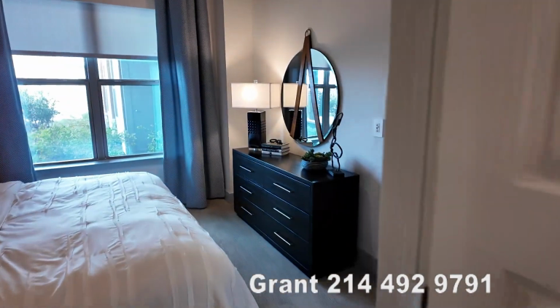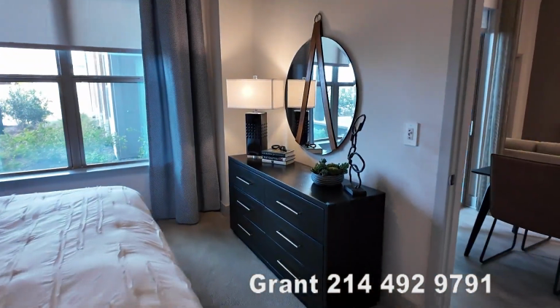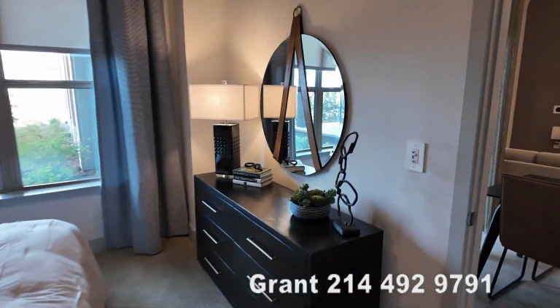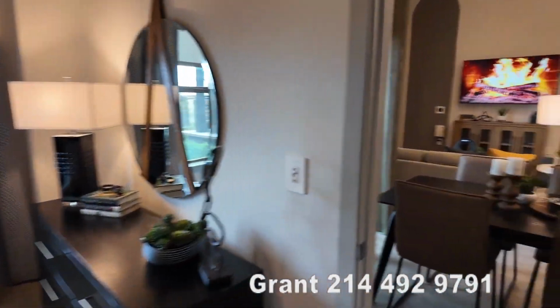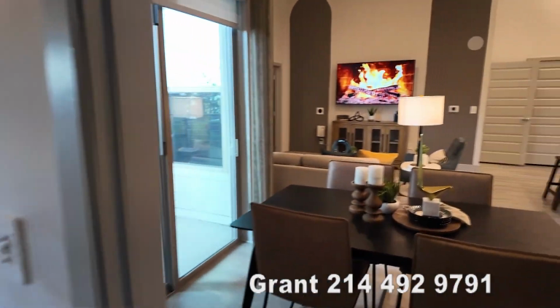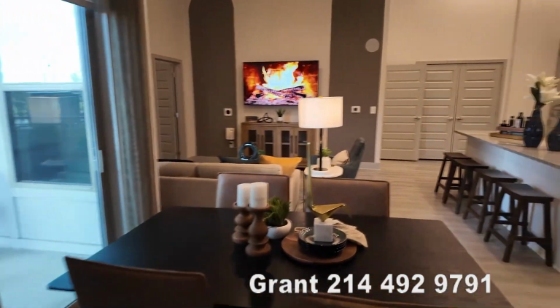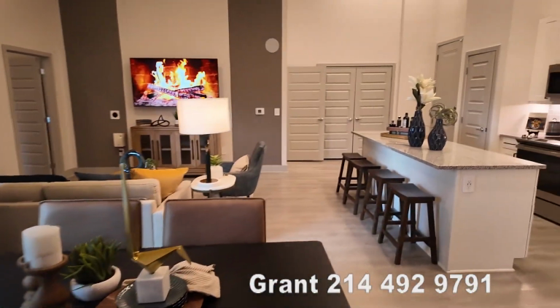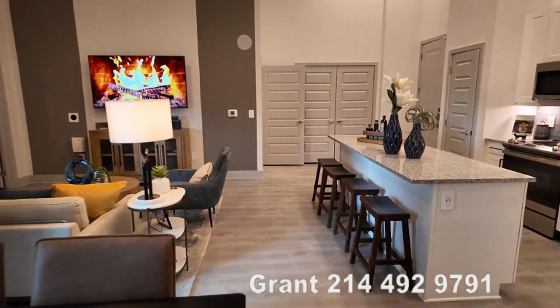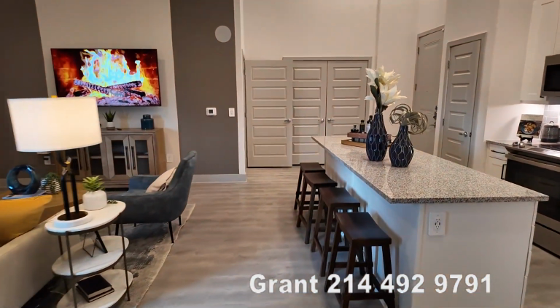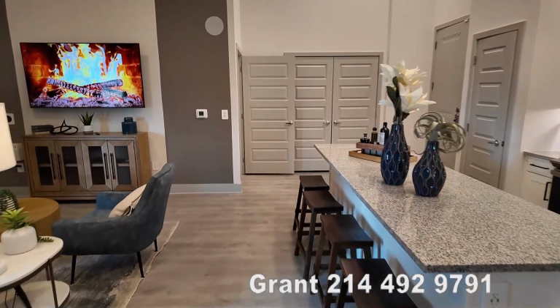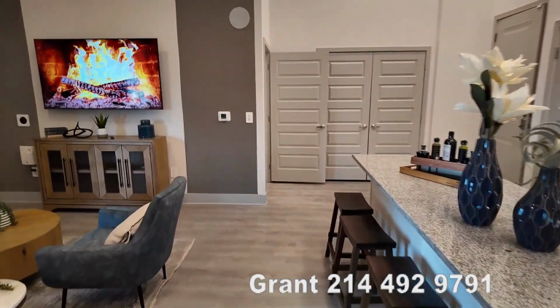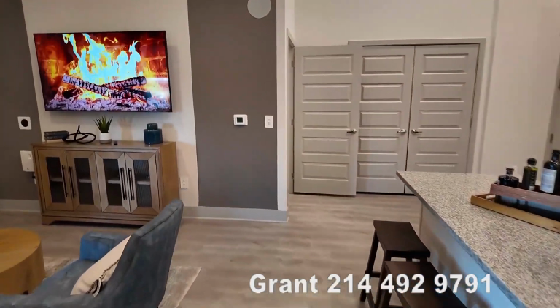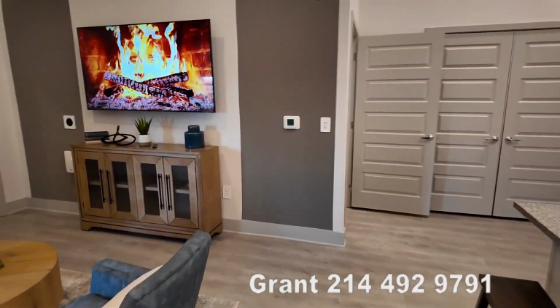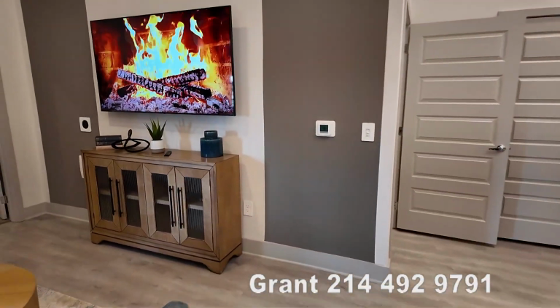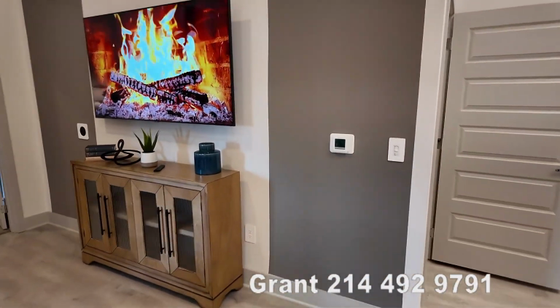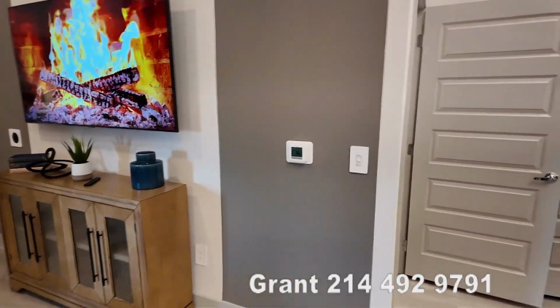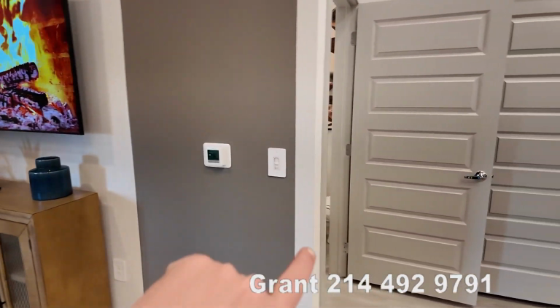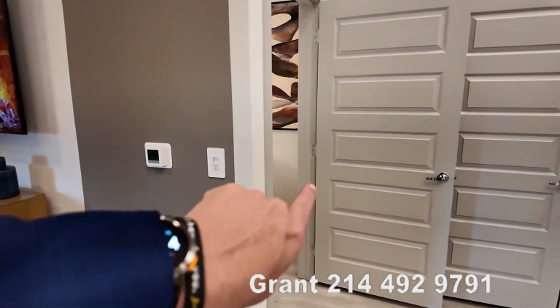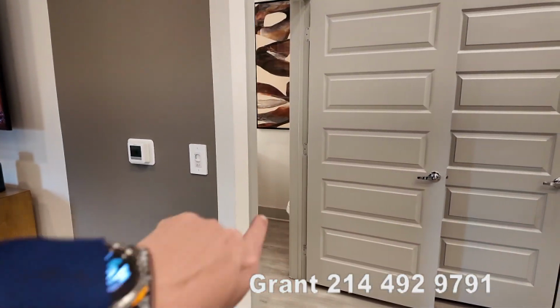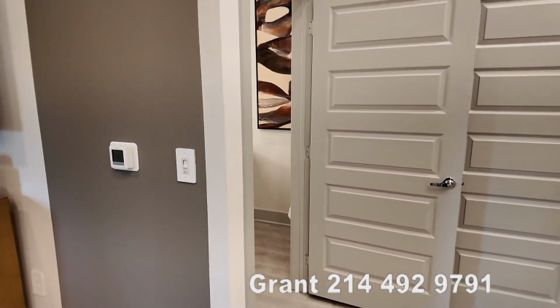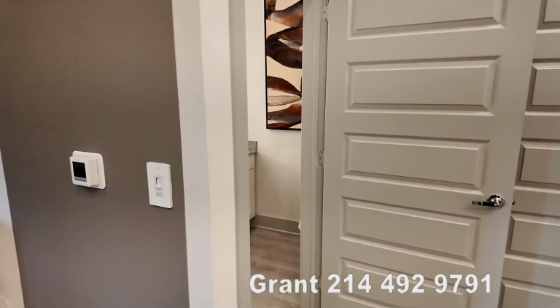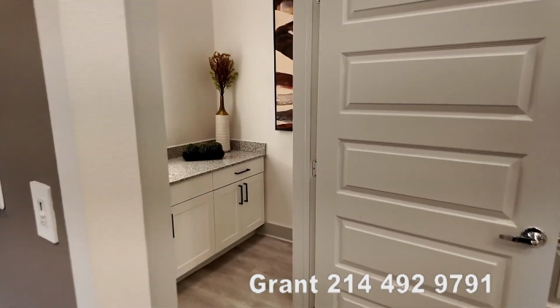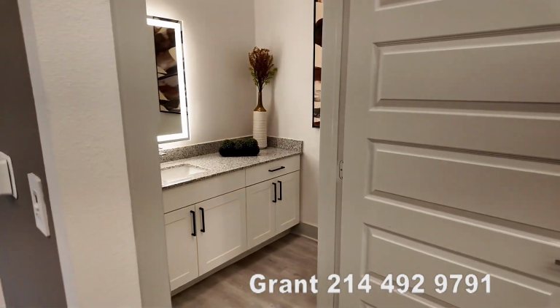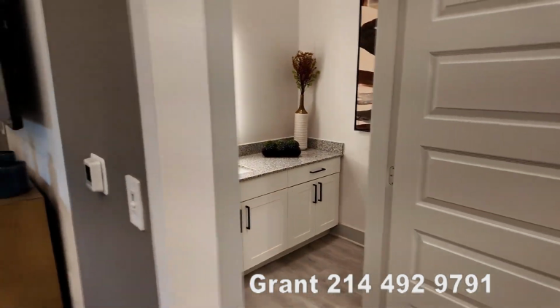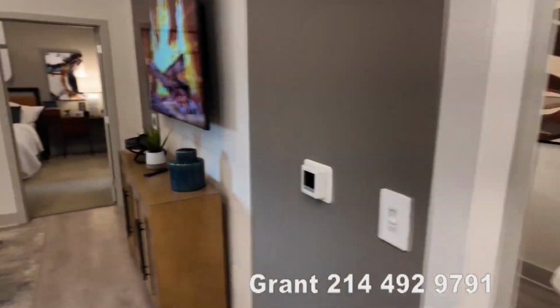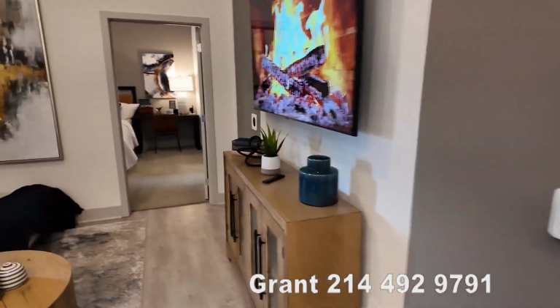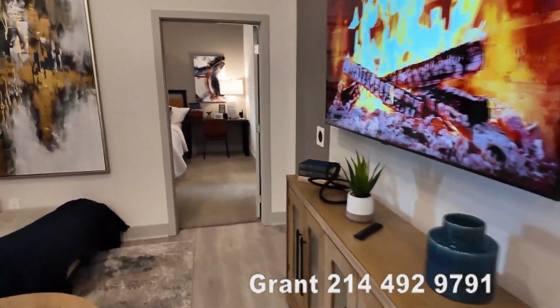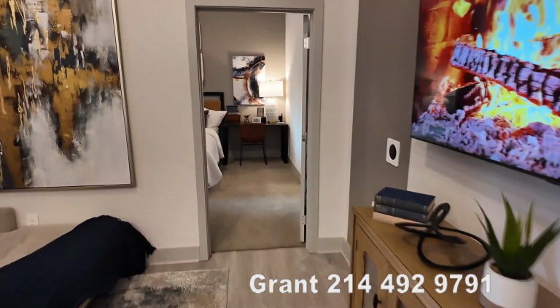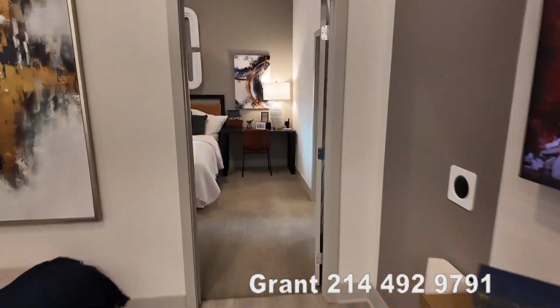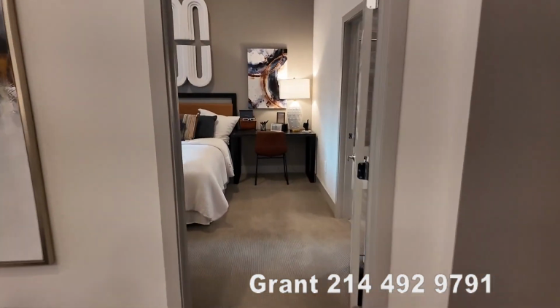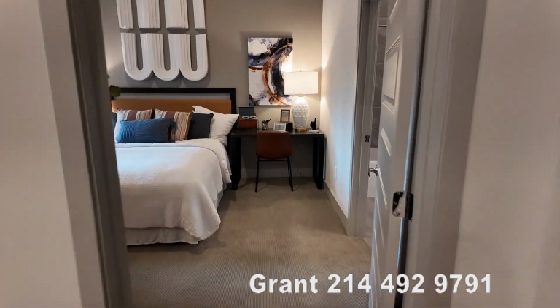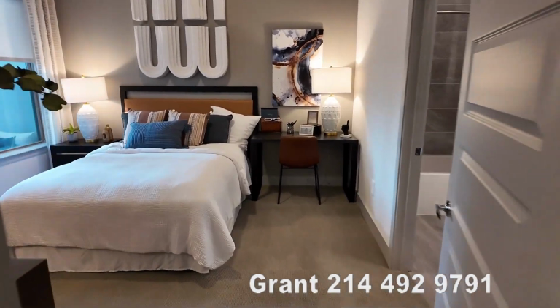Let's now go to the second area. This is the guest bathroom and bedroom. There's a half bath that we already explored that's over there. Let's go explore the guest bedroom.